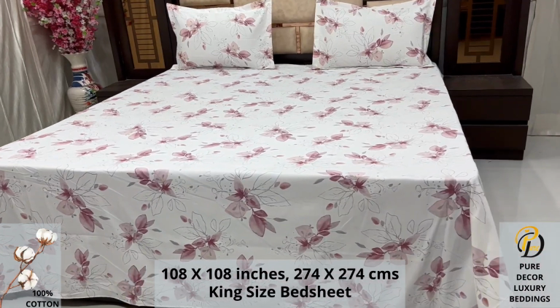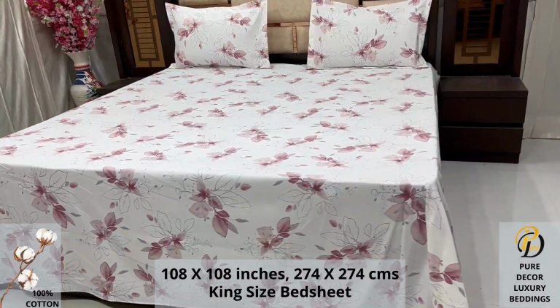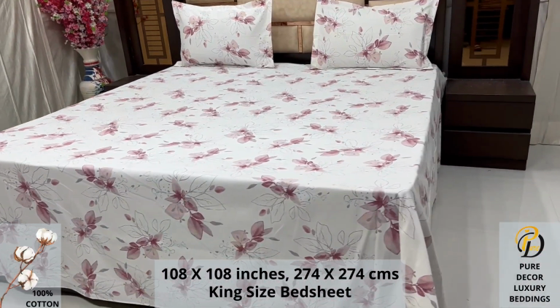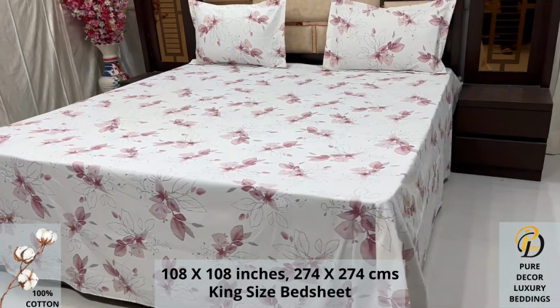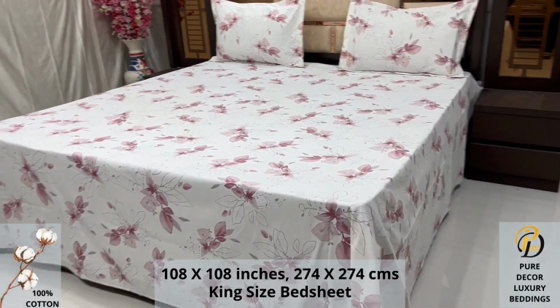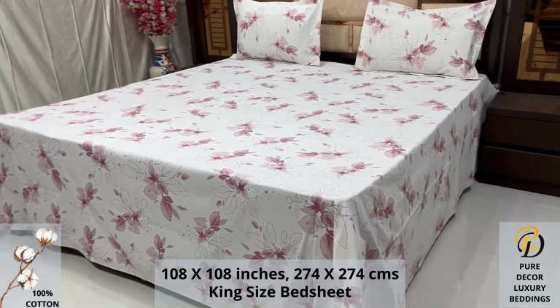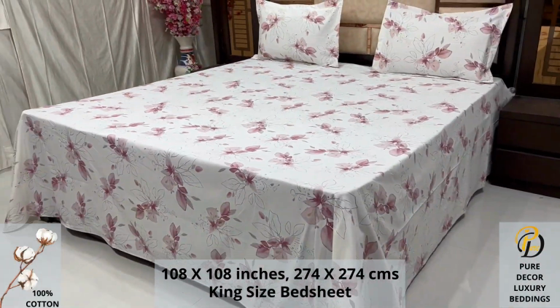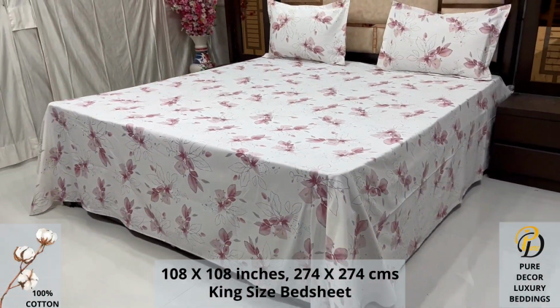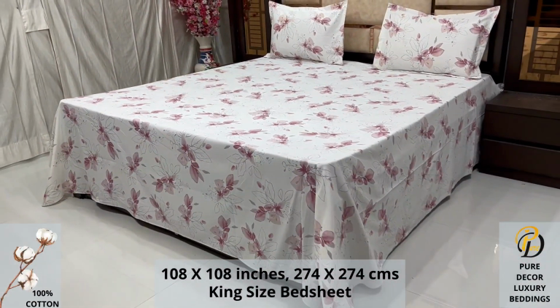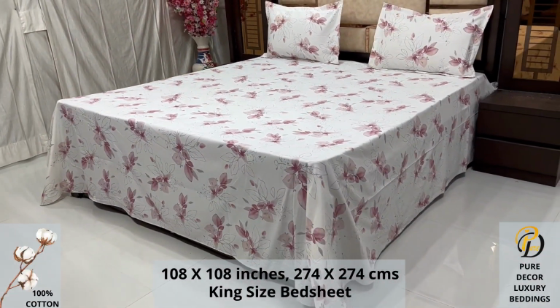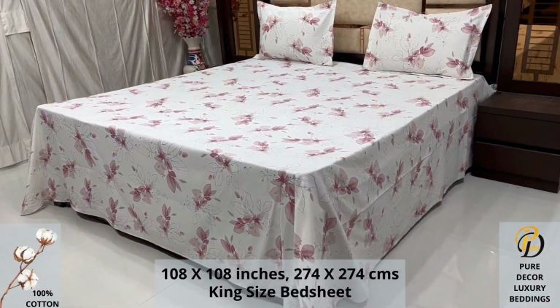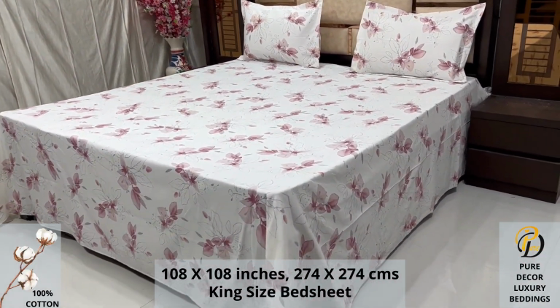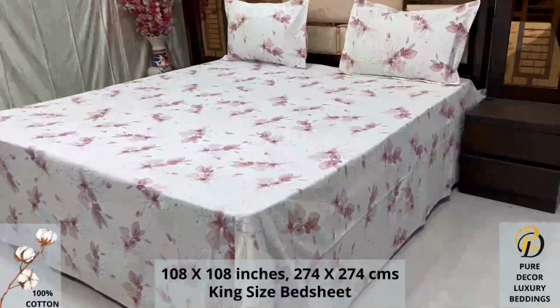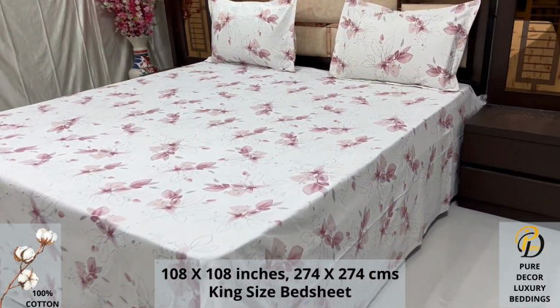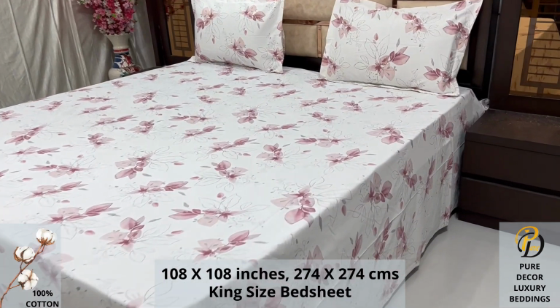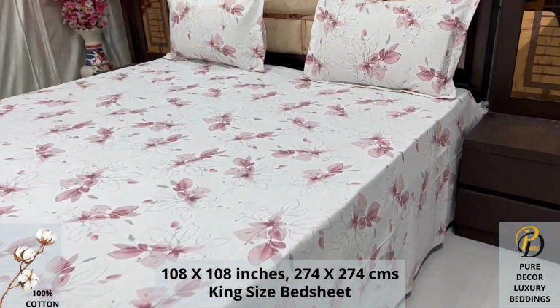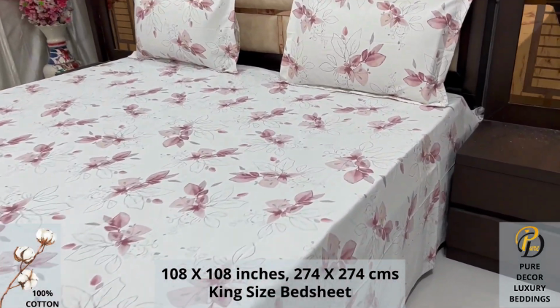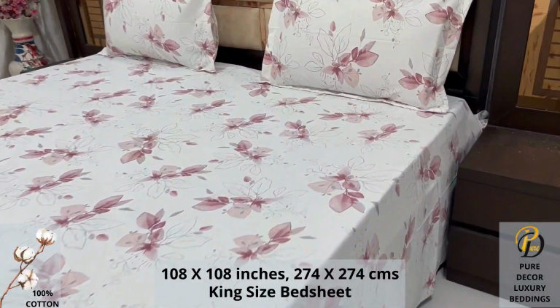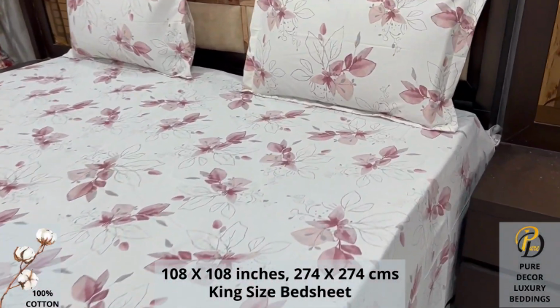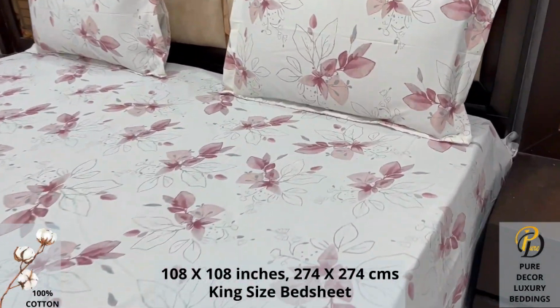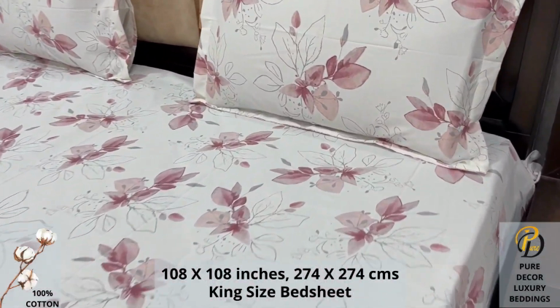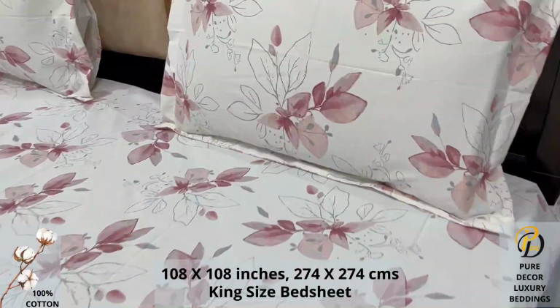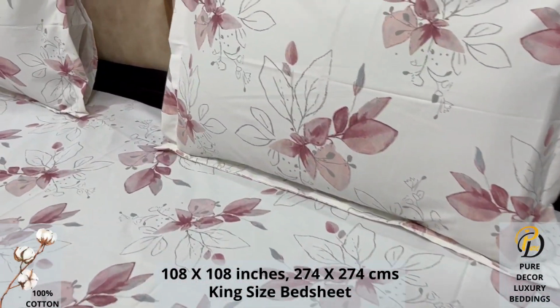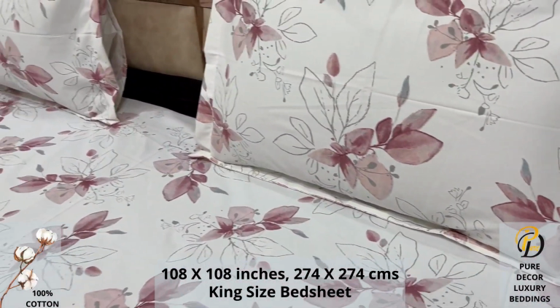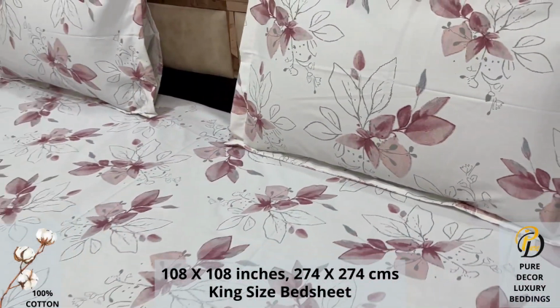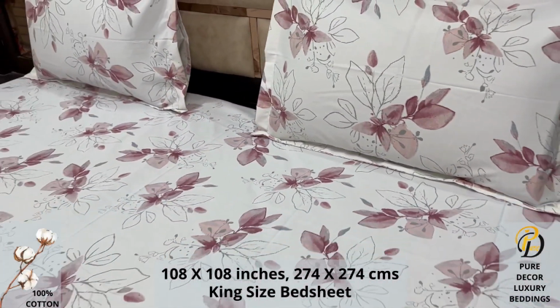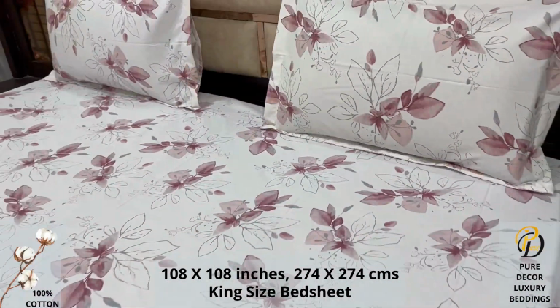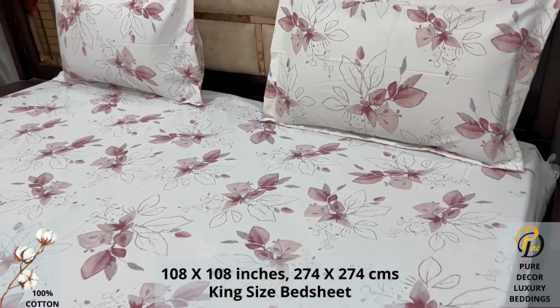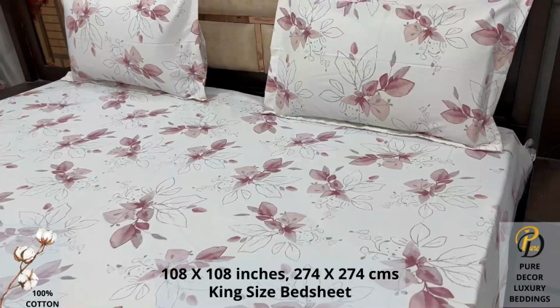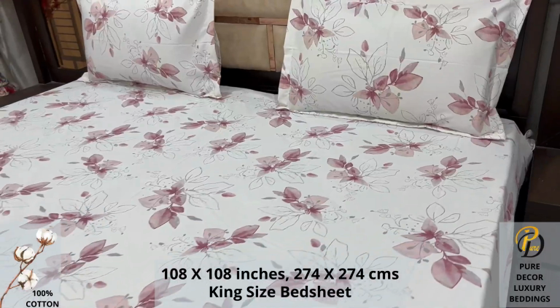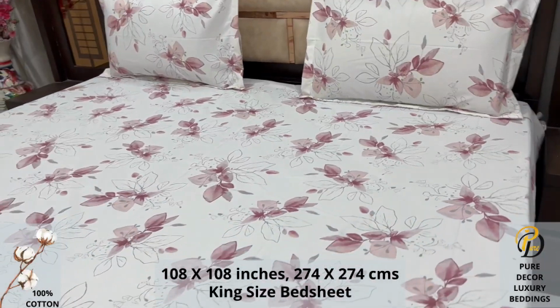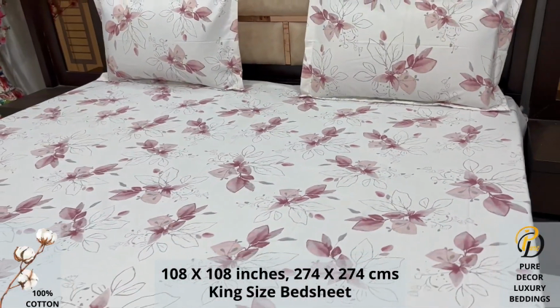We undergo stringent quality checks to ensure vibrant and non-bleeding colors. An industrial pre-wash process is also done to avoid shrinkage of fabric, to serve you the best product.